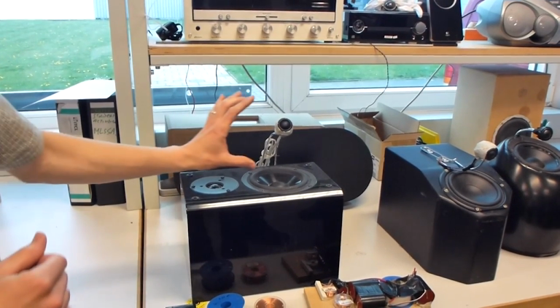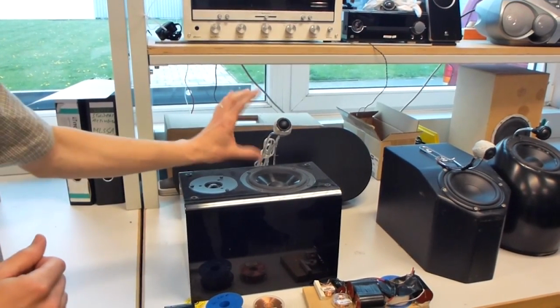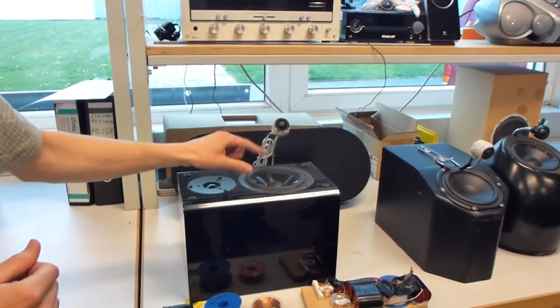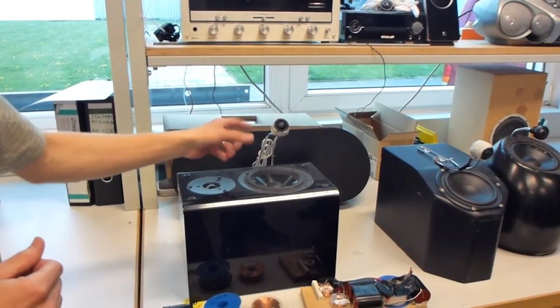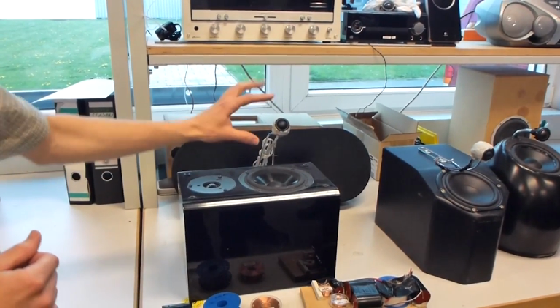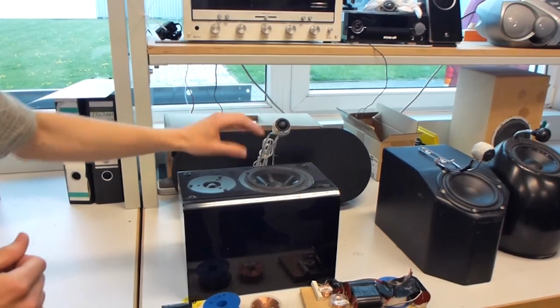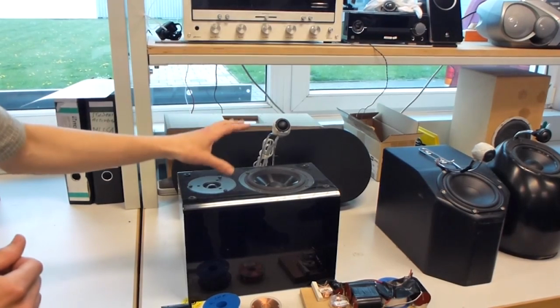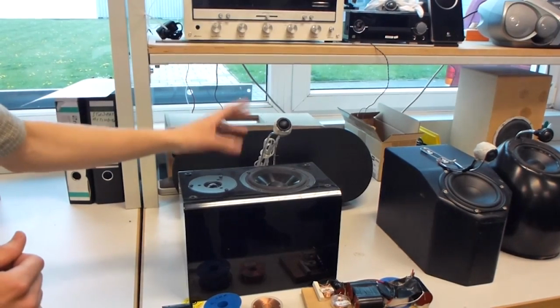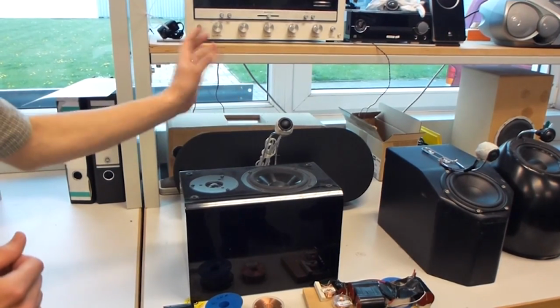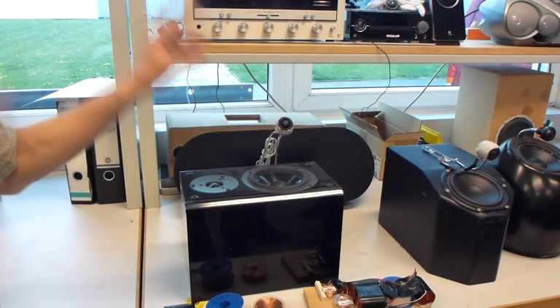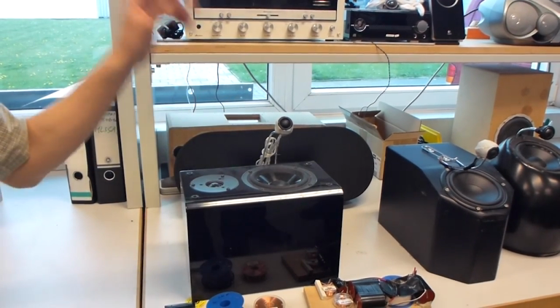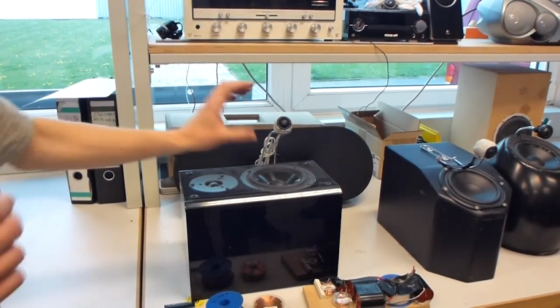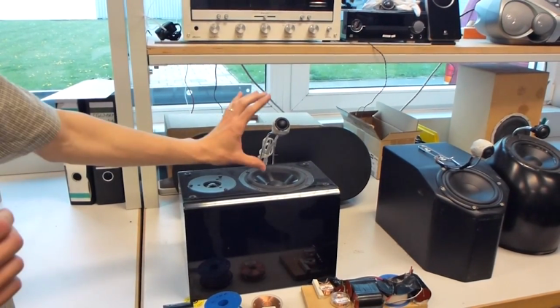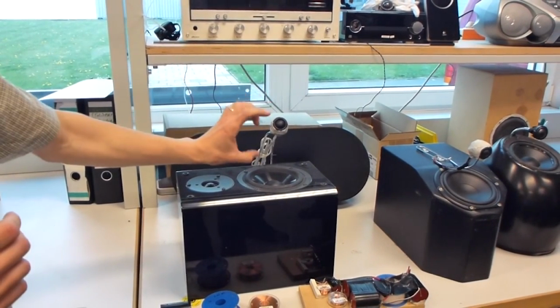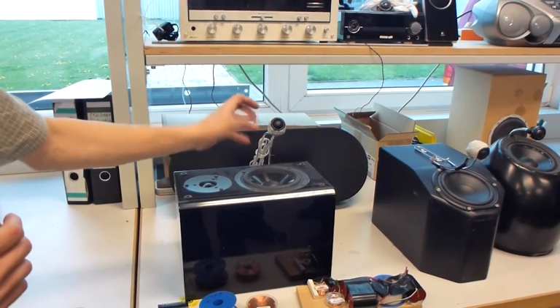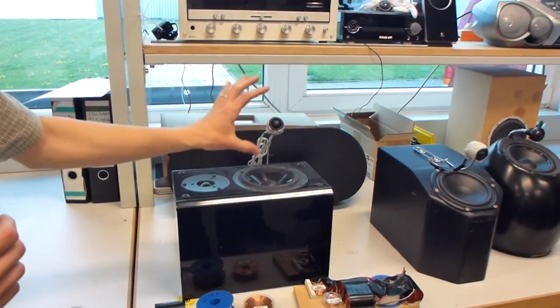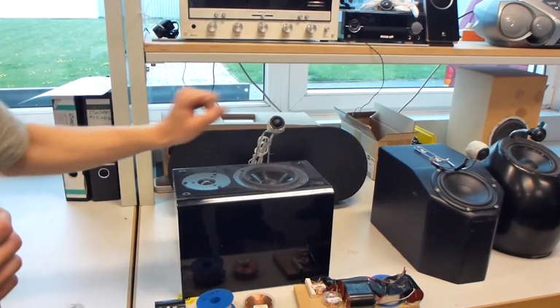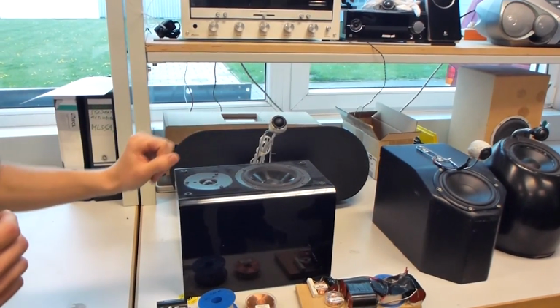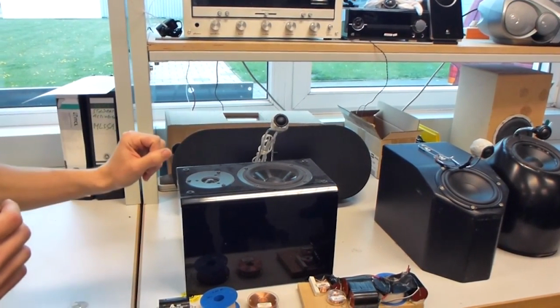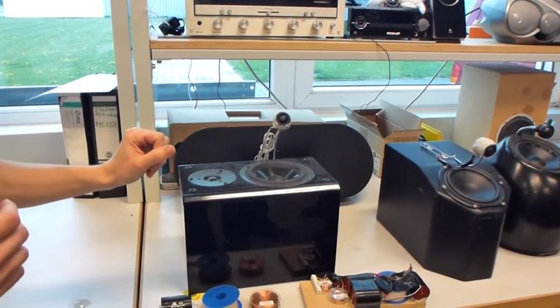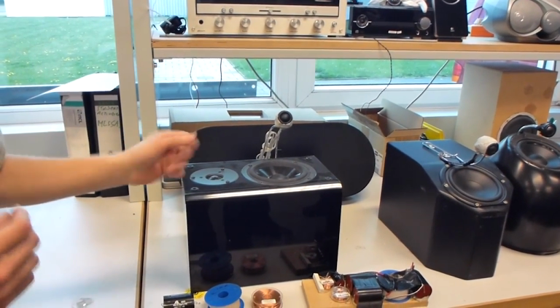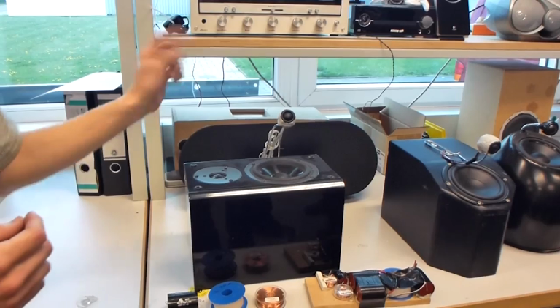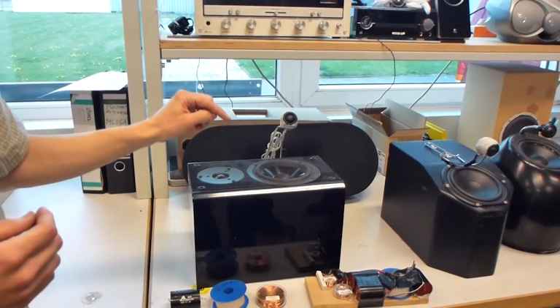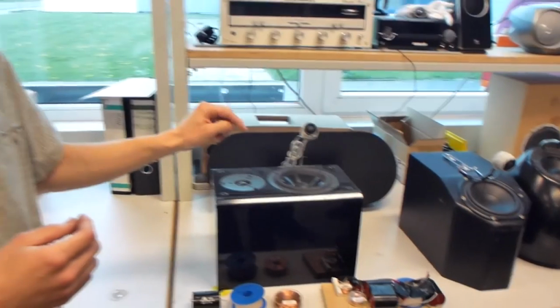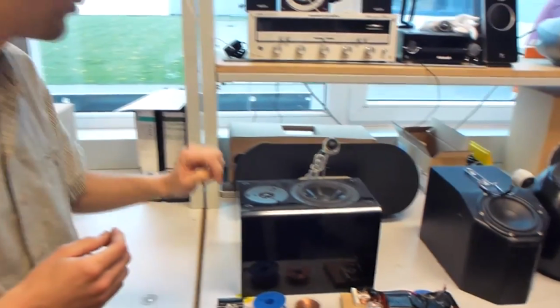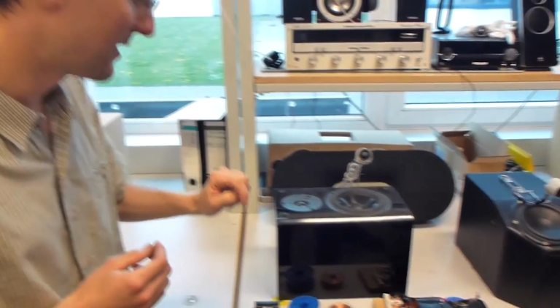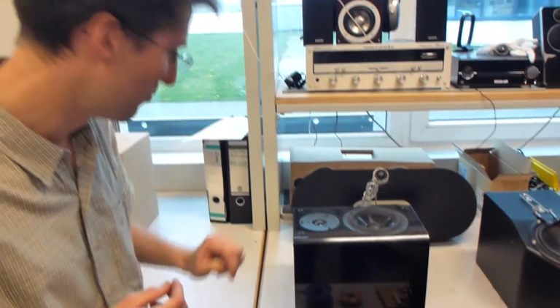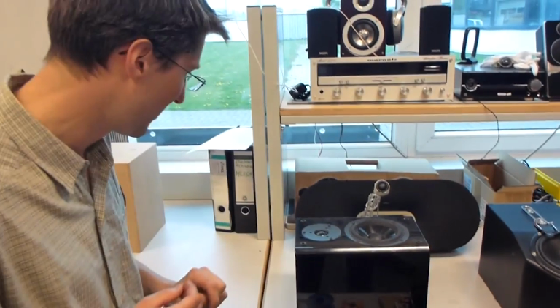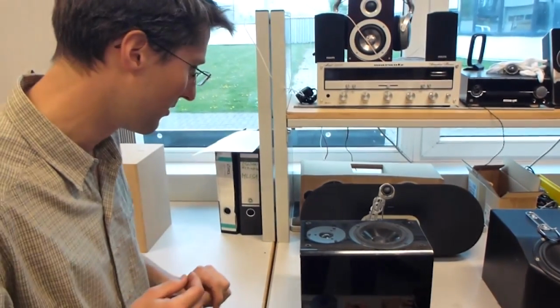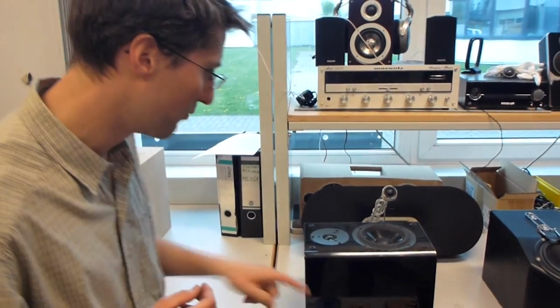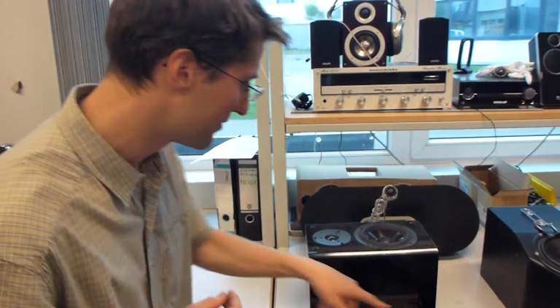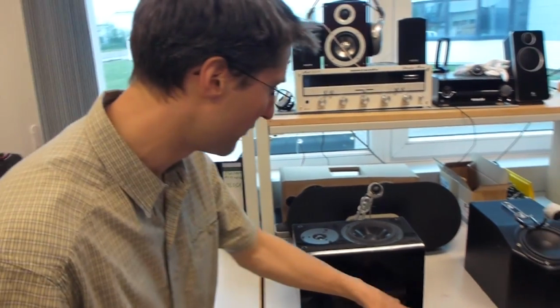We used this prototype and, very do-it-yourself-like, played with the different distances and variations, and at the same time started experimenting with the first crossover designs.